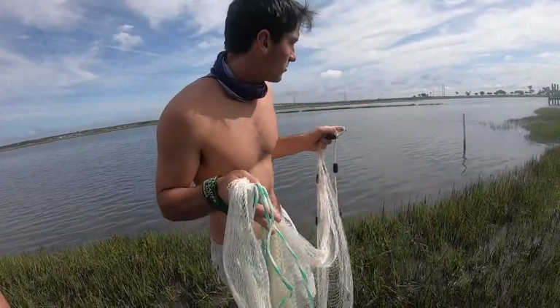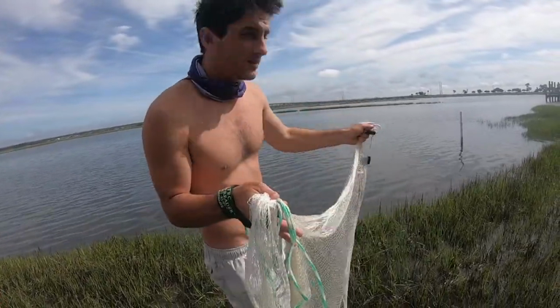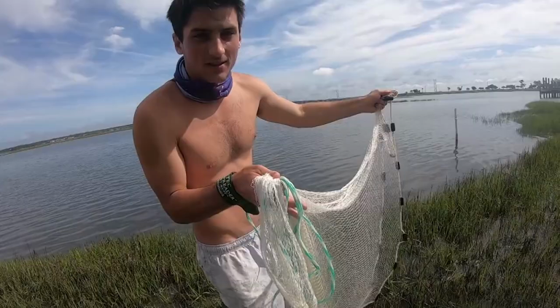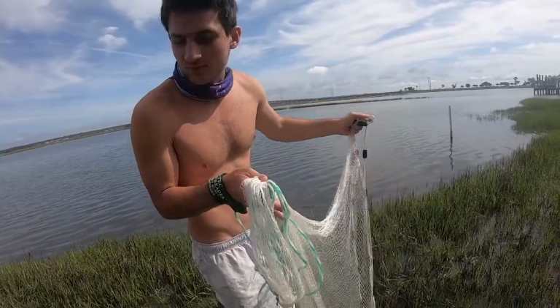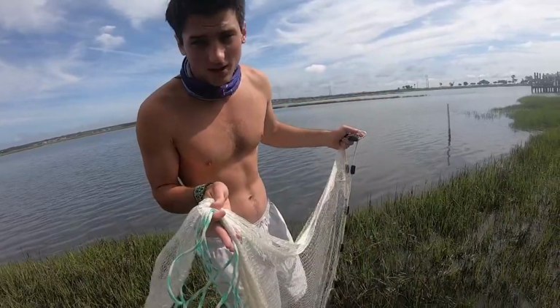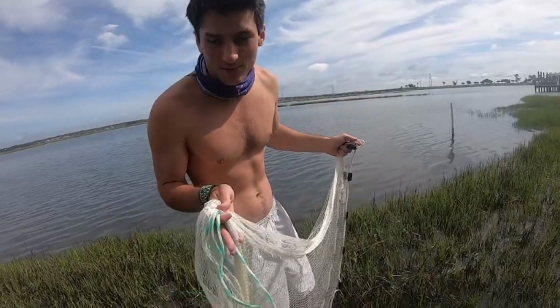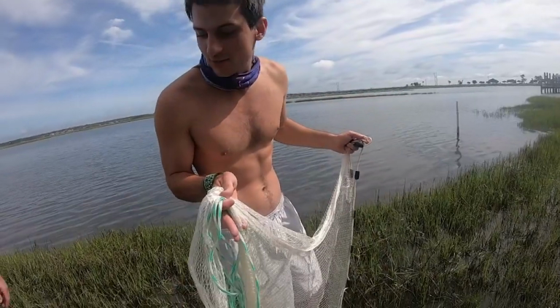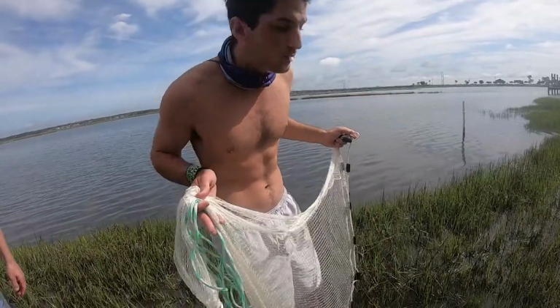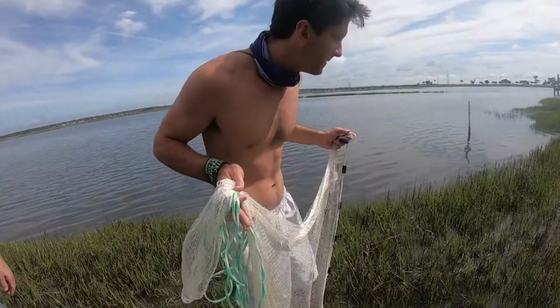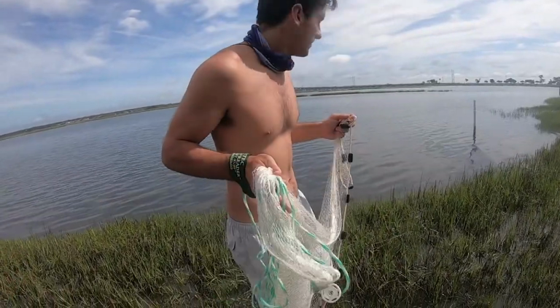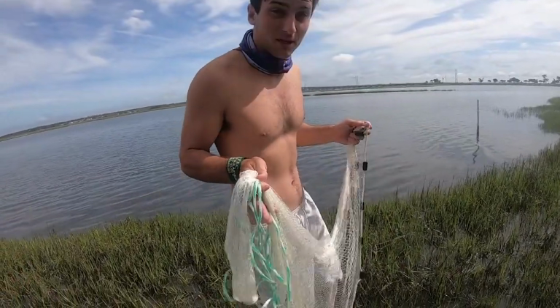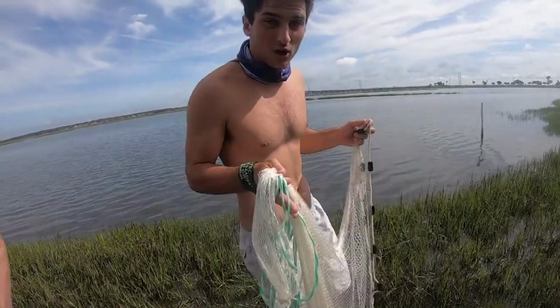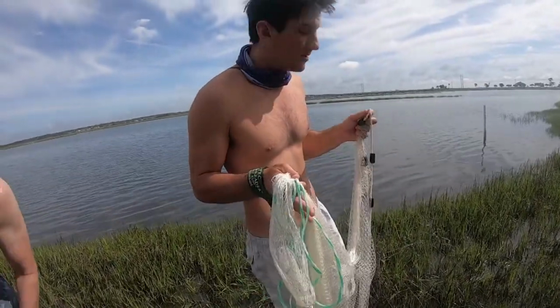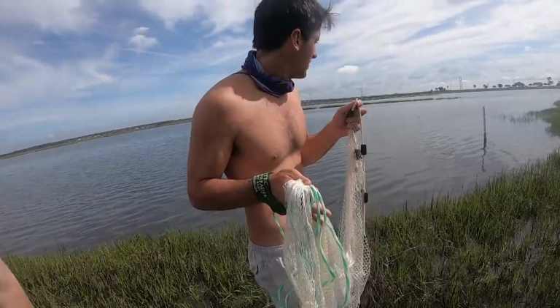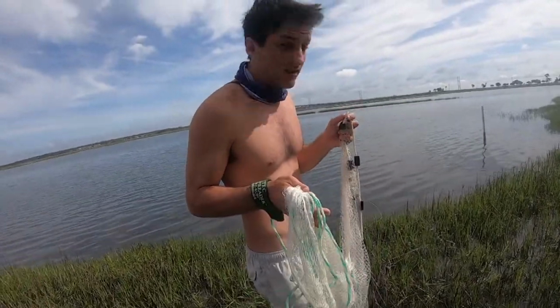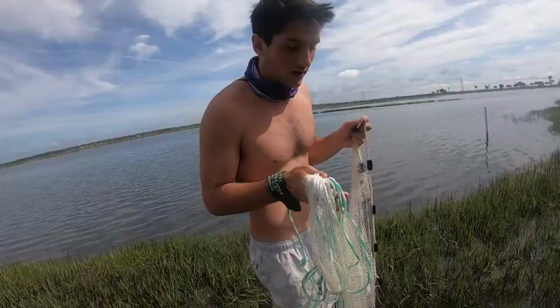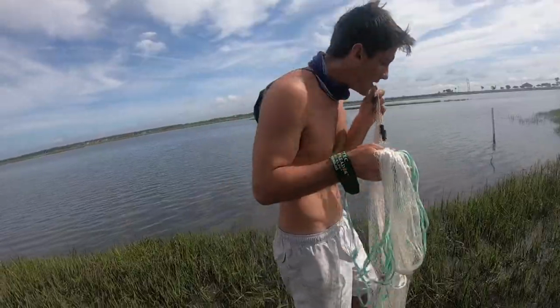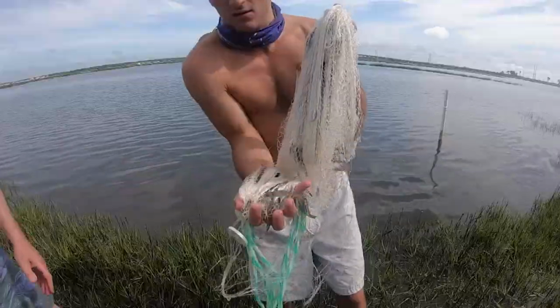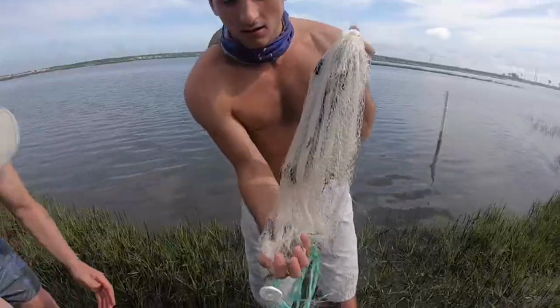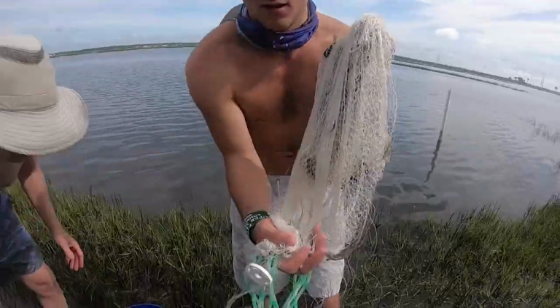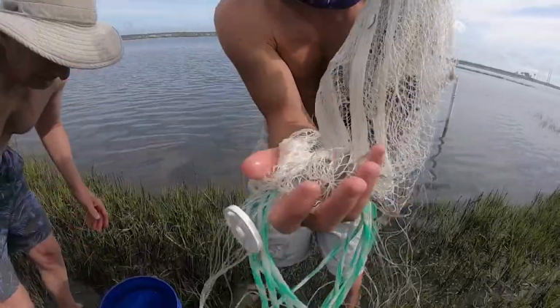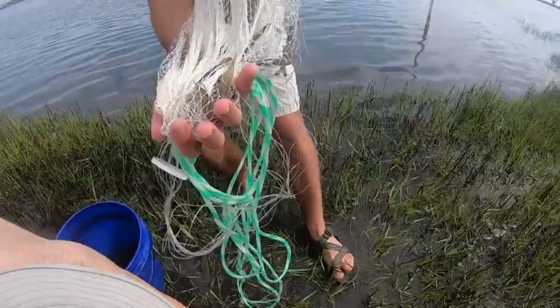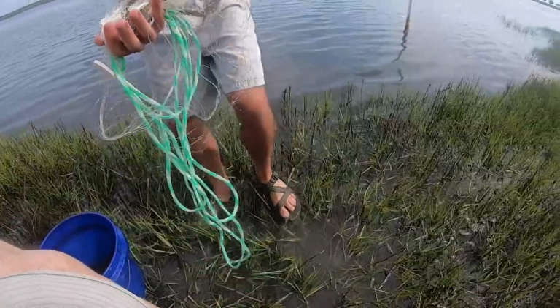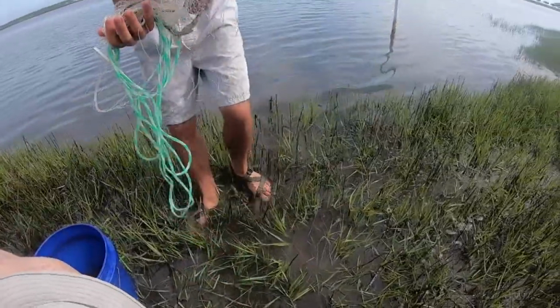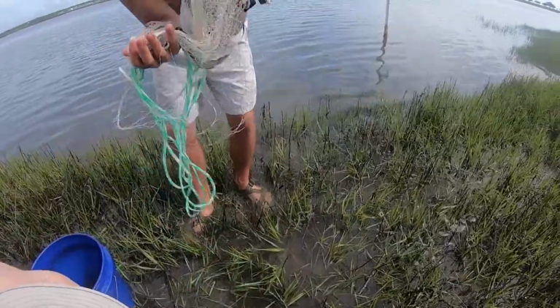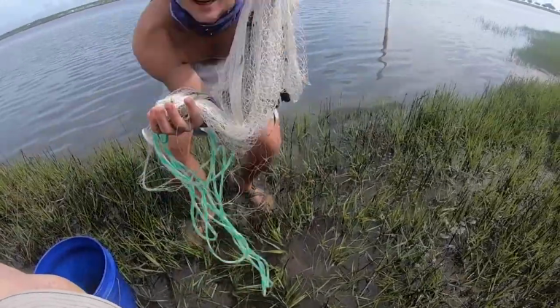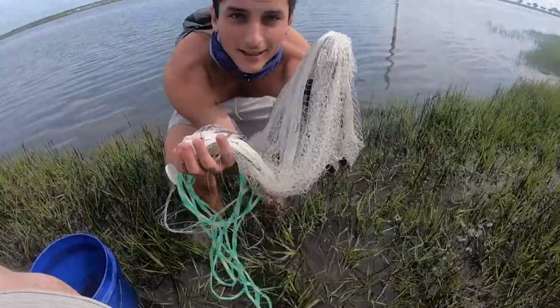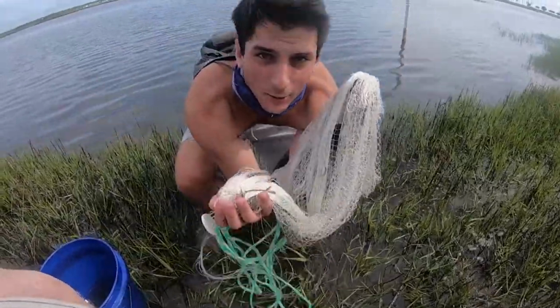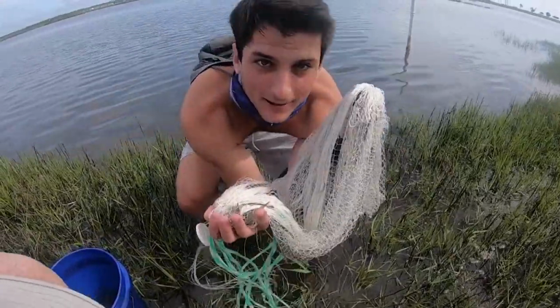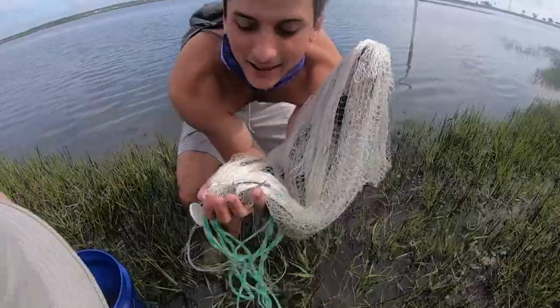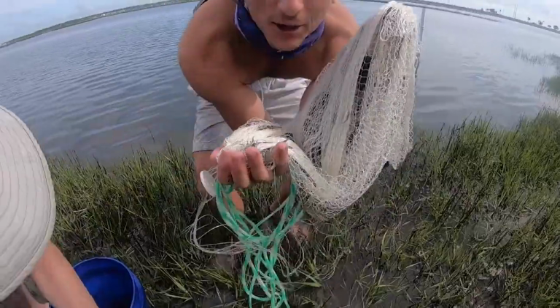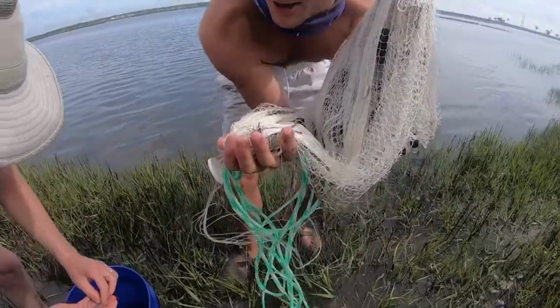We're just working this grass line and getting a lot of shrimp out of it too. Nice muddy bottom — hard mud. They love it. Check them out — shrimp in the cast net. It's on like Donkey Kong!